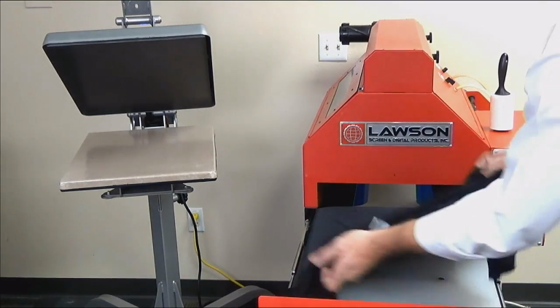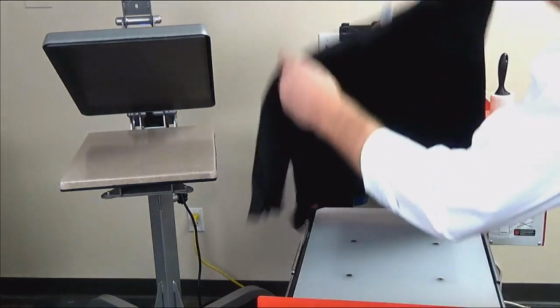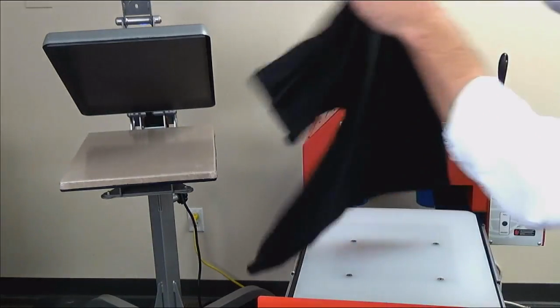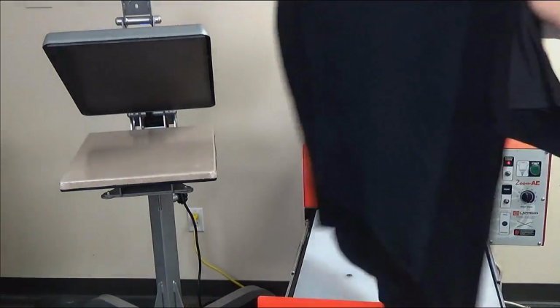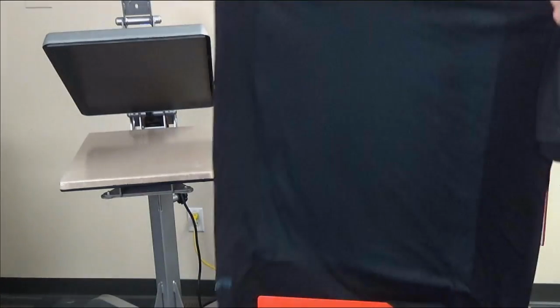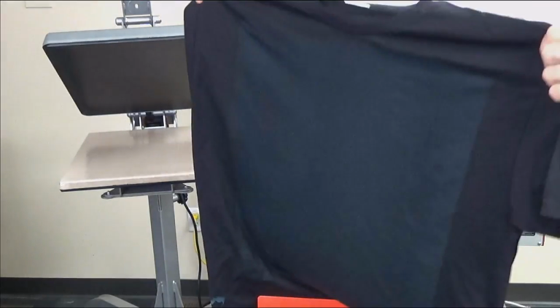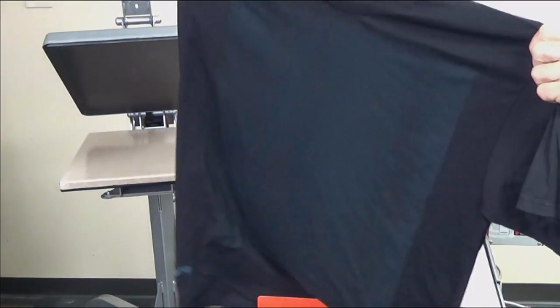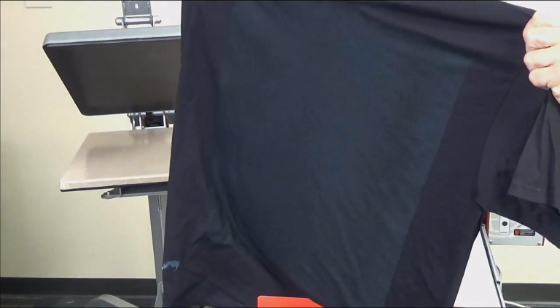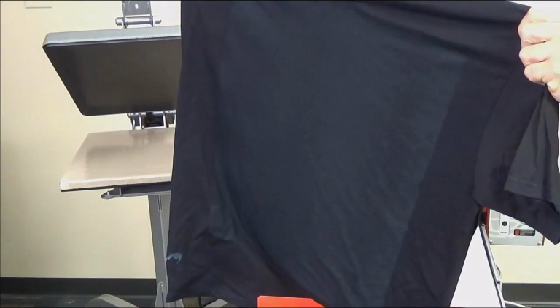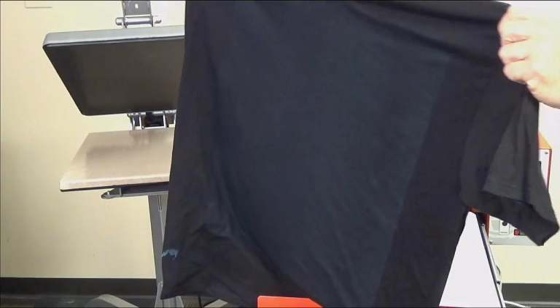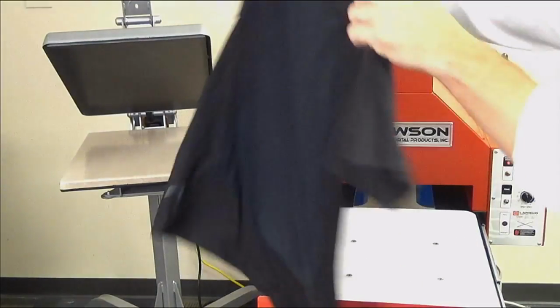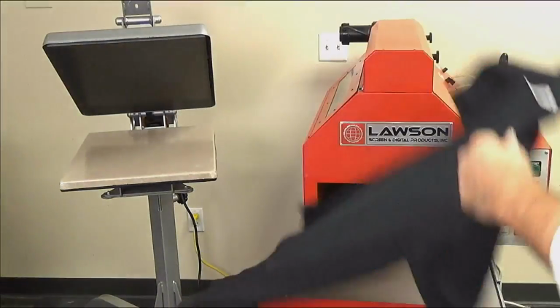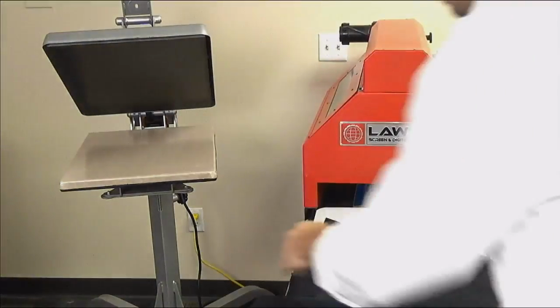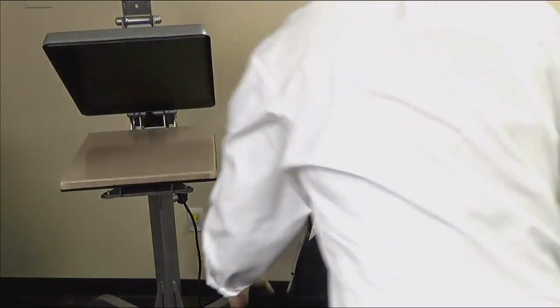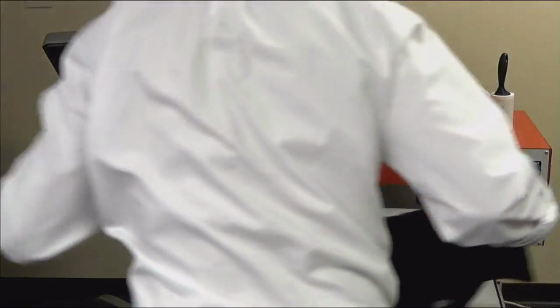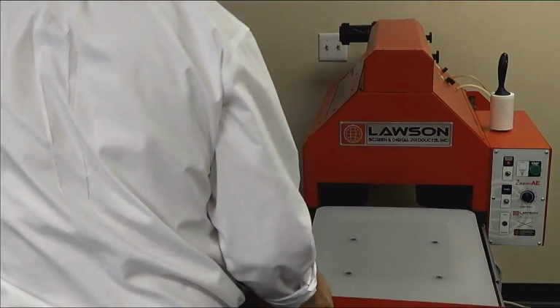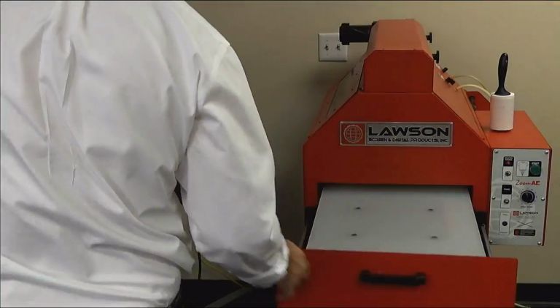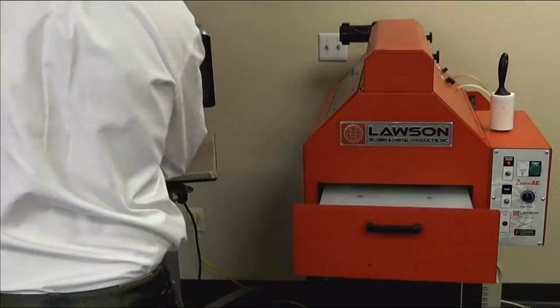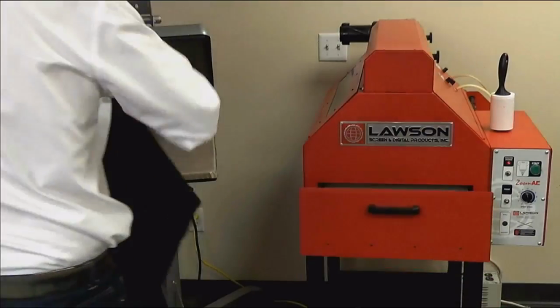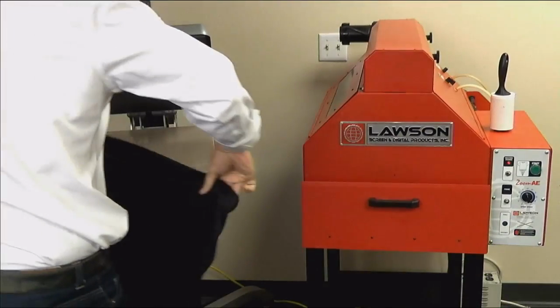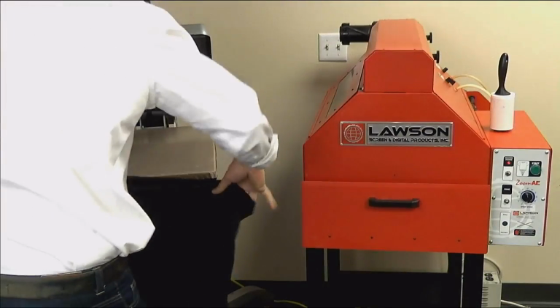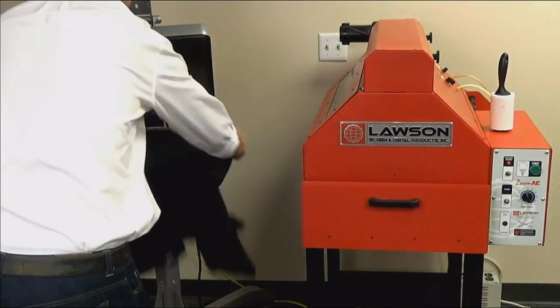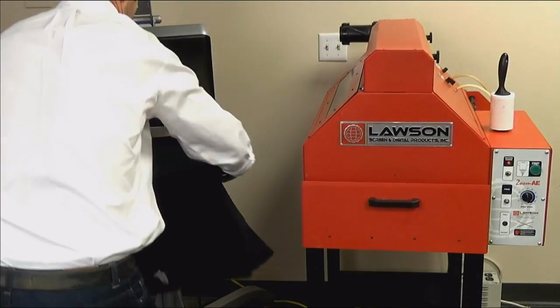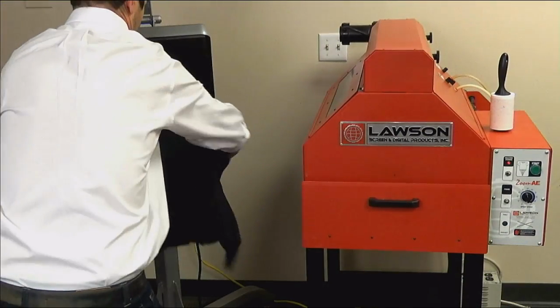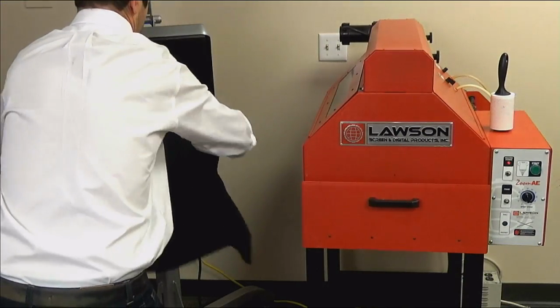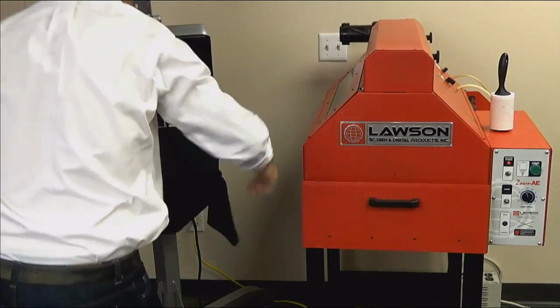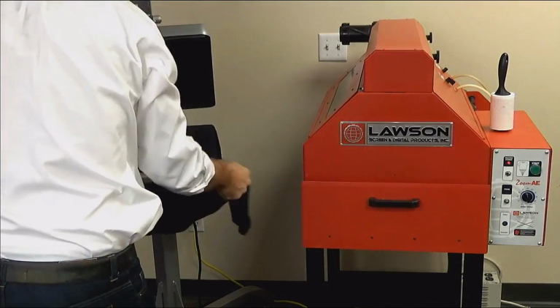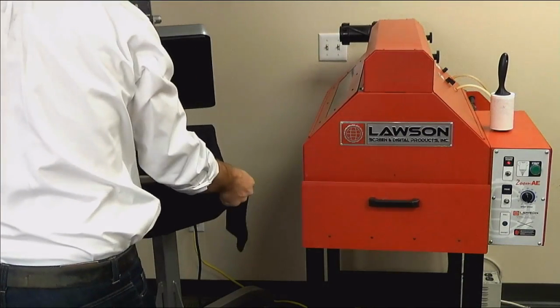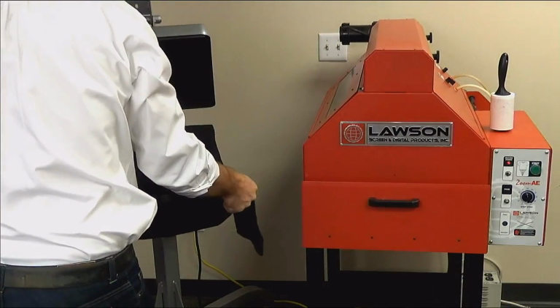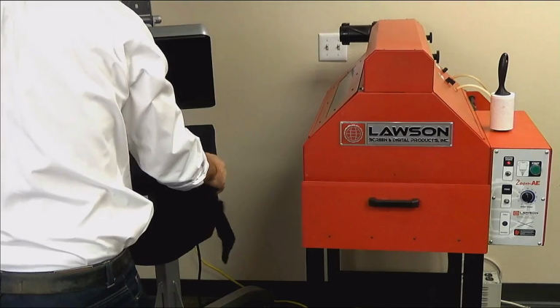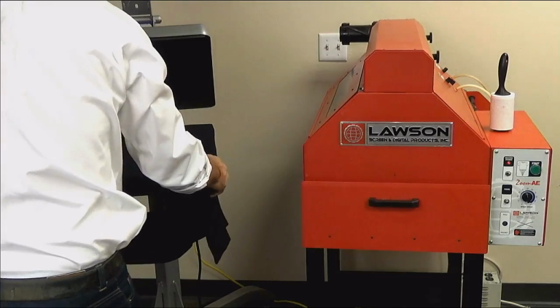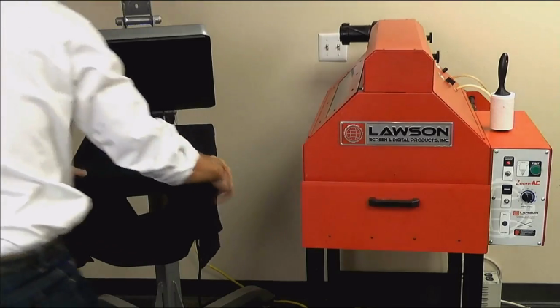Here is an example of a perfect full coverage pre-treat application. Next you will need to dry your wet pre-treated shirt. You can do this a number of ways: you can hang your shirt to dry, use a conveyor dryer, or use a heat press.